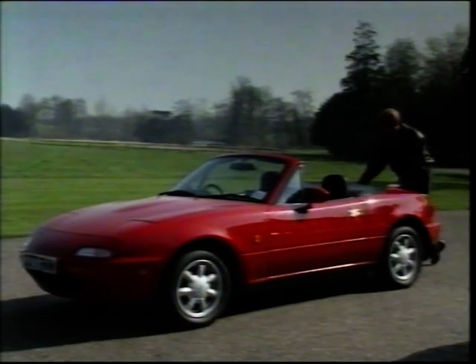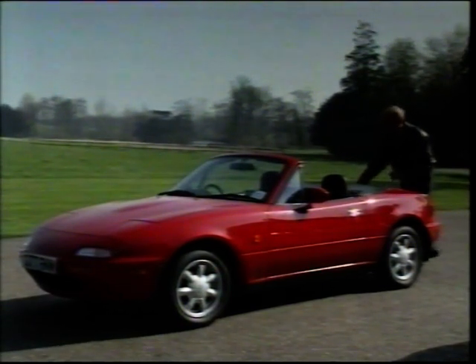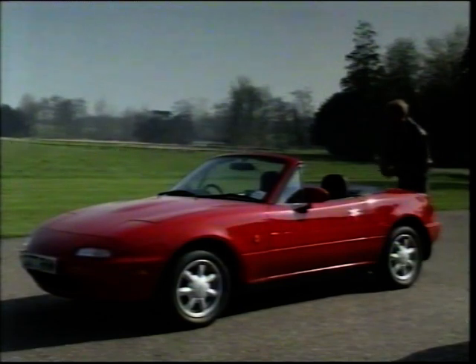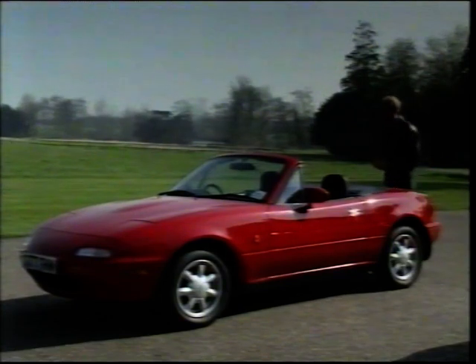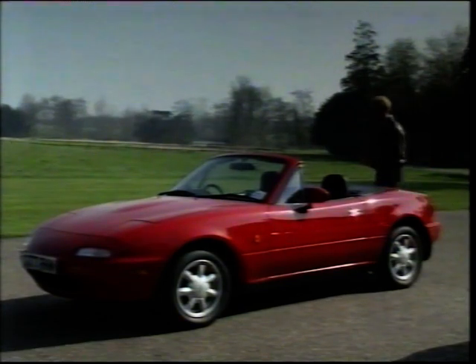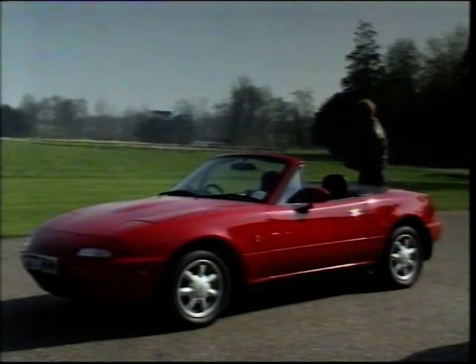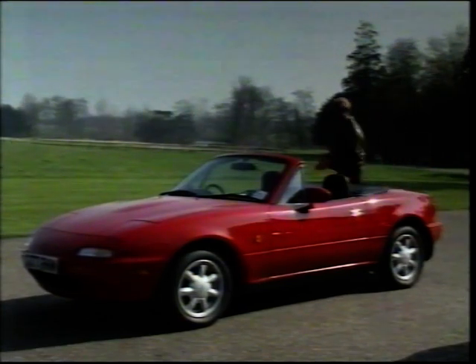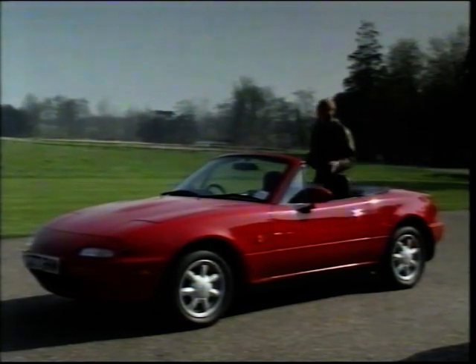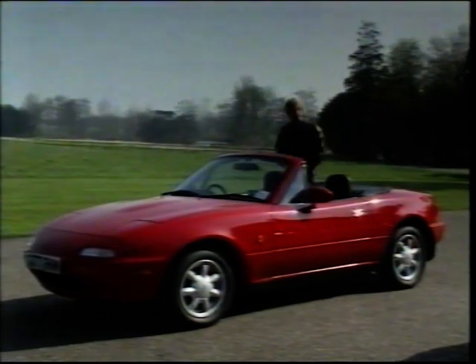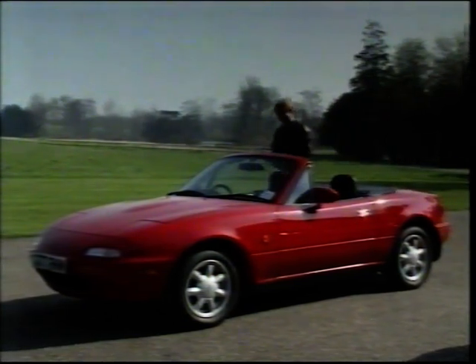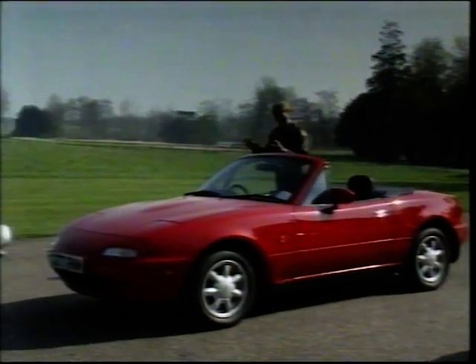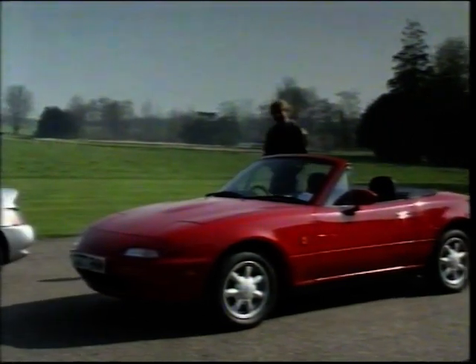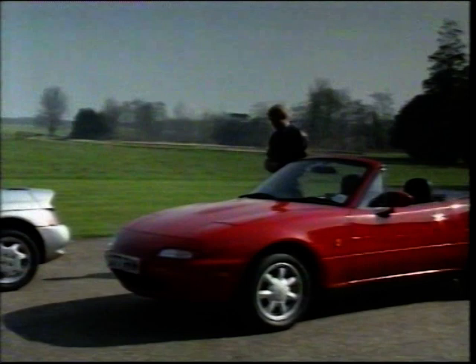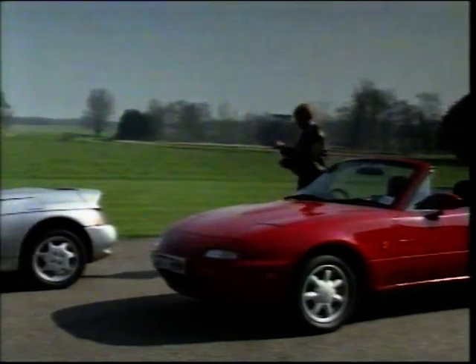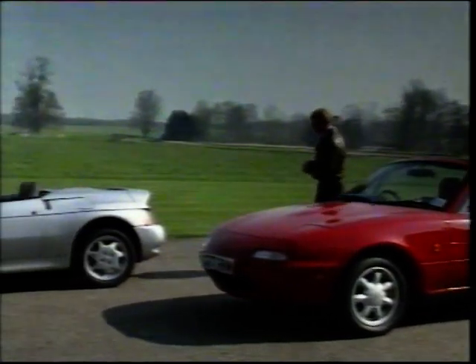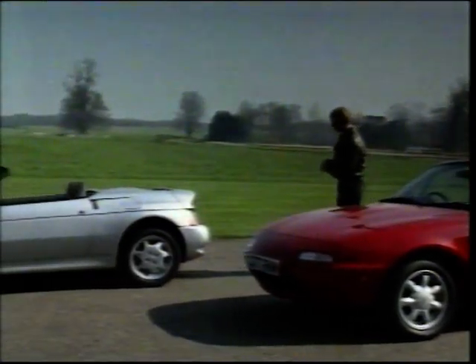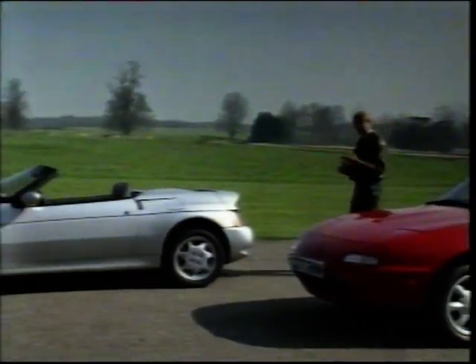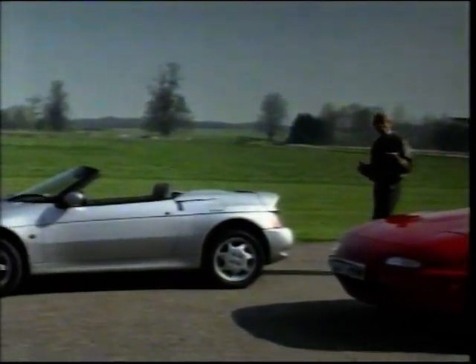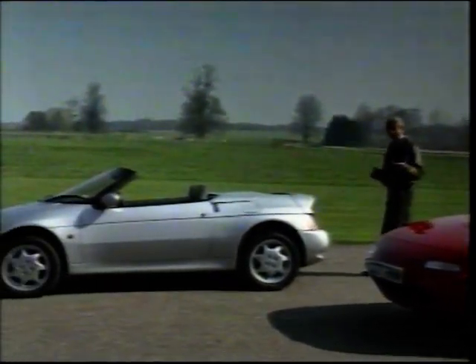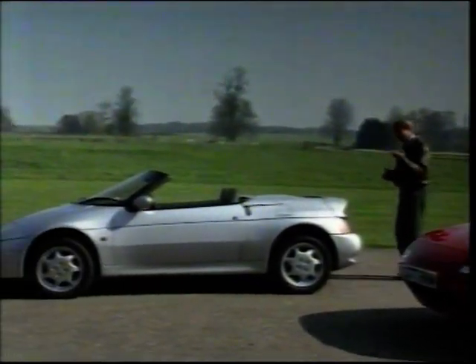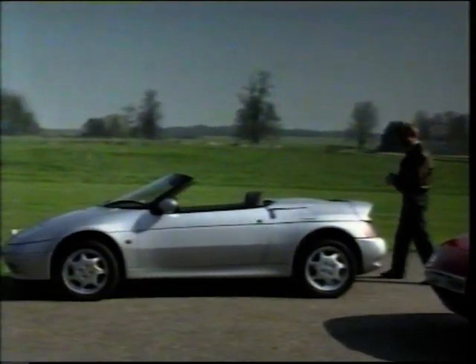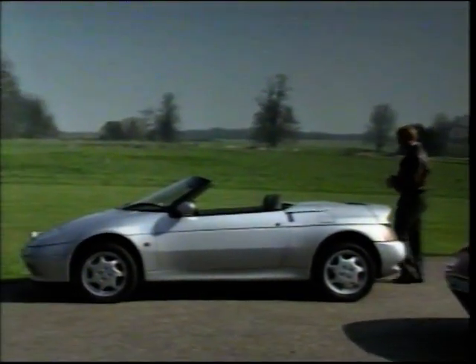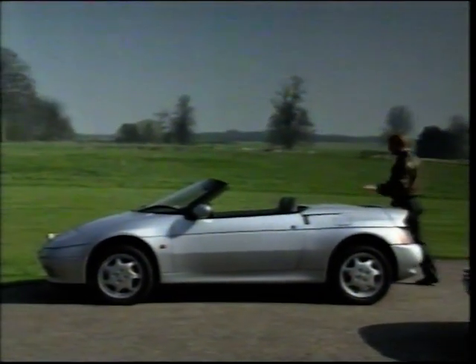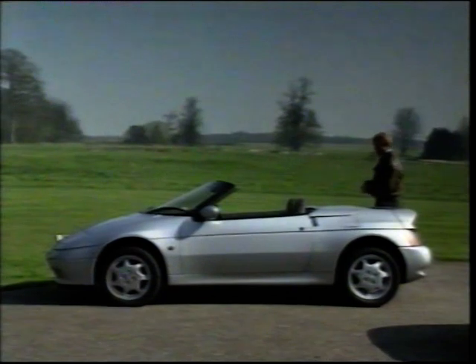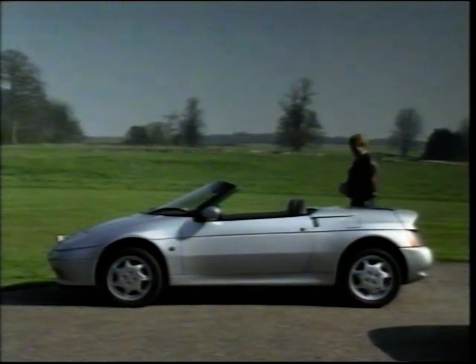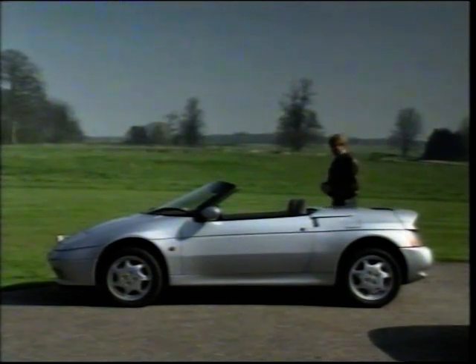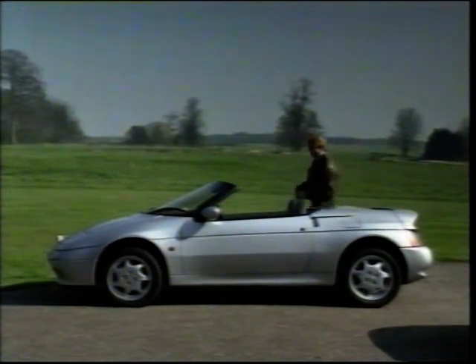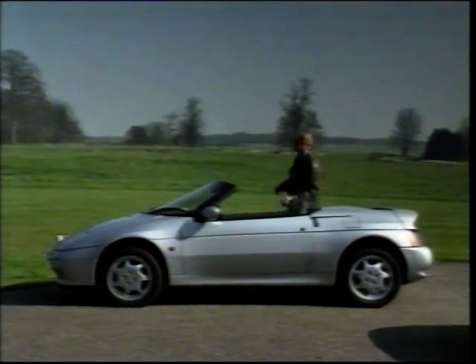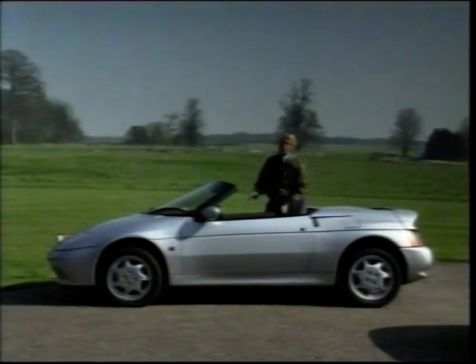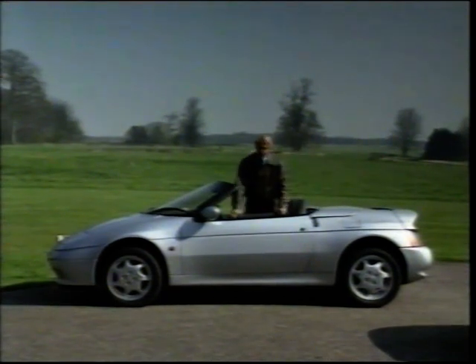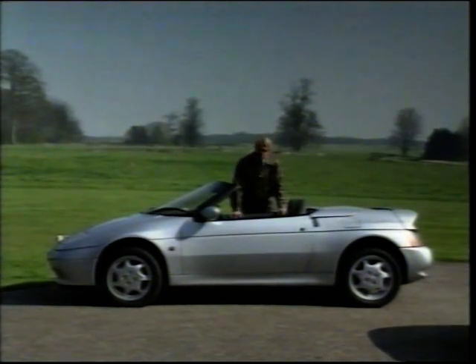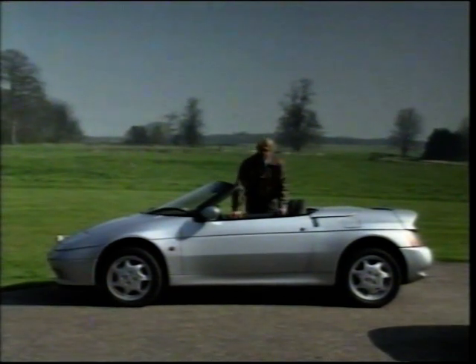I drove this car in California last year for Top Gear. It will undoubtedly sell like hotcakes. But in attacking the same market, Lotus were concerned not so much to revive an old car as to design a completely new one, which is why their new Elan looks so completely different. Chris Goffey has been putting it to the test.